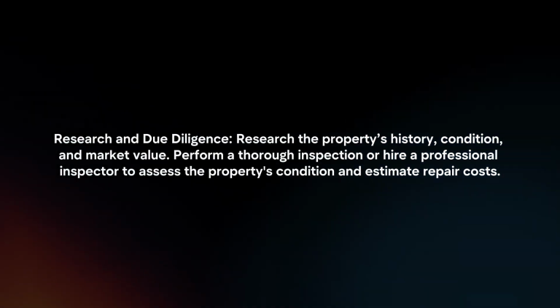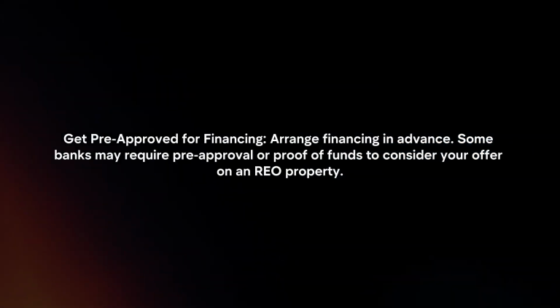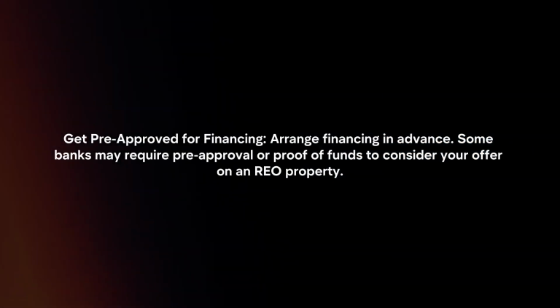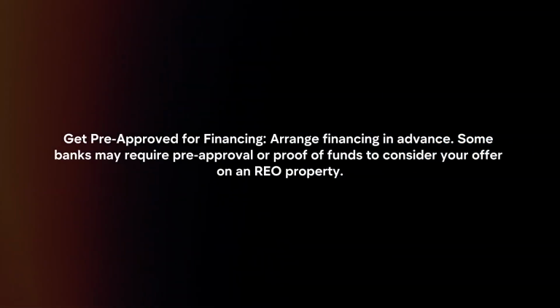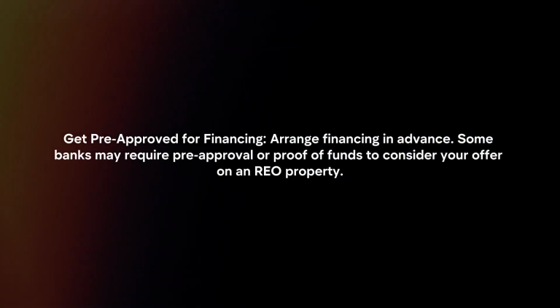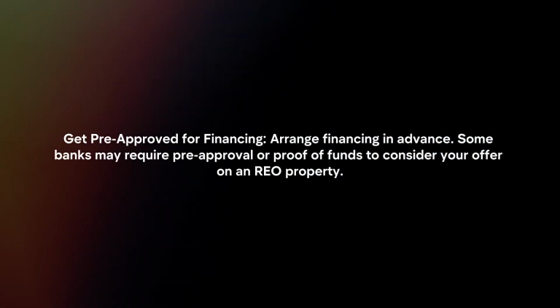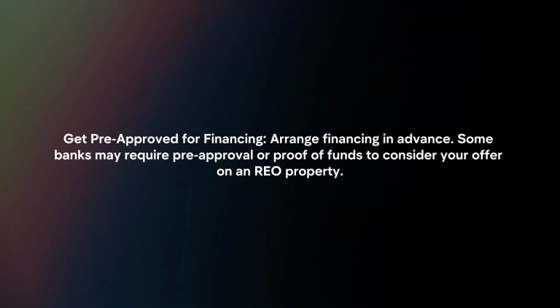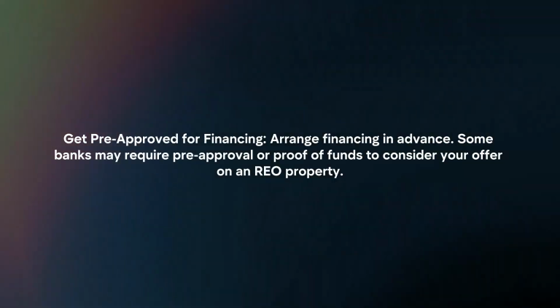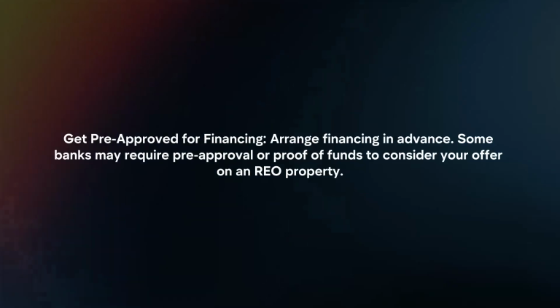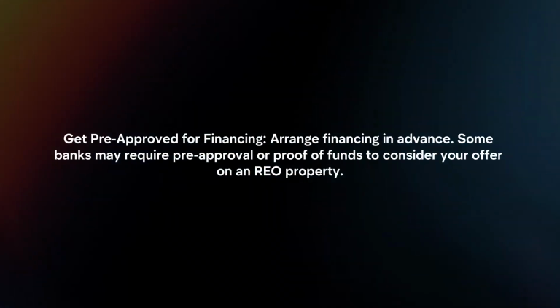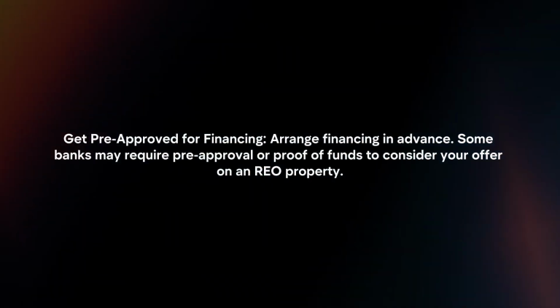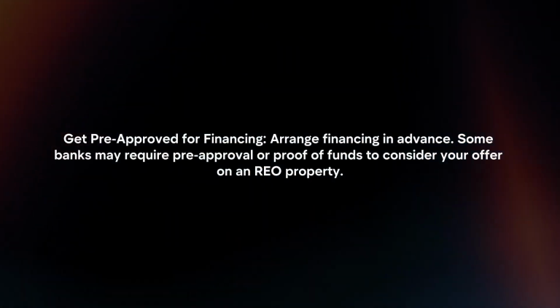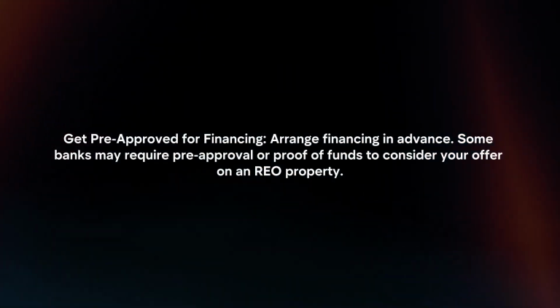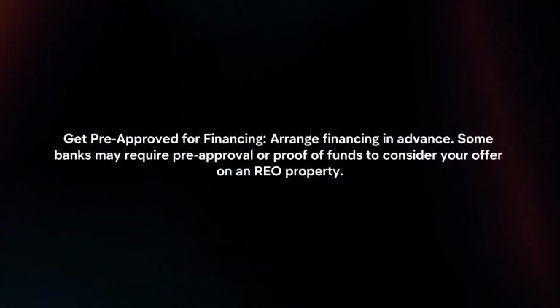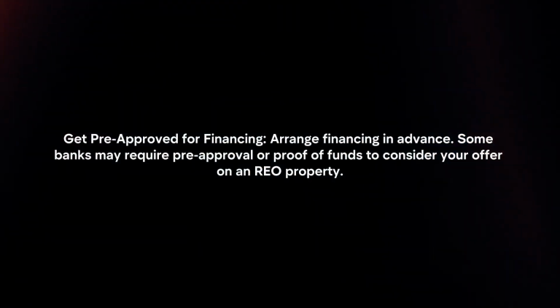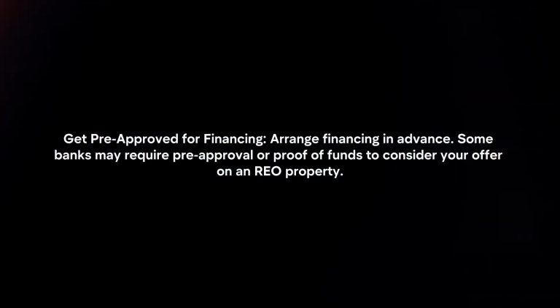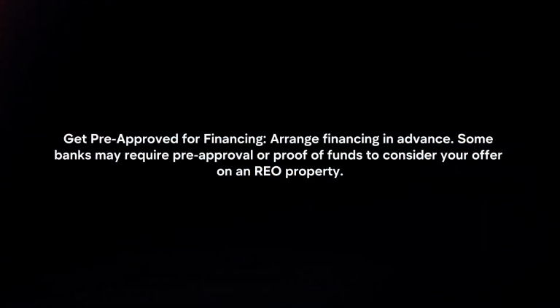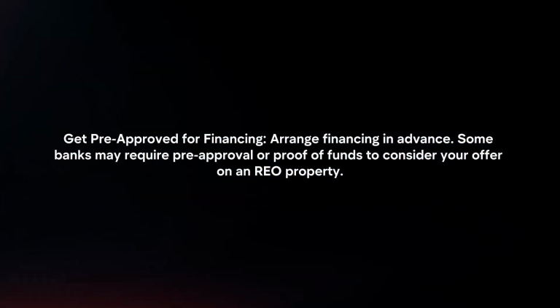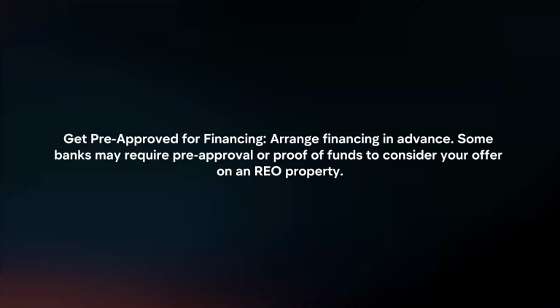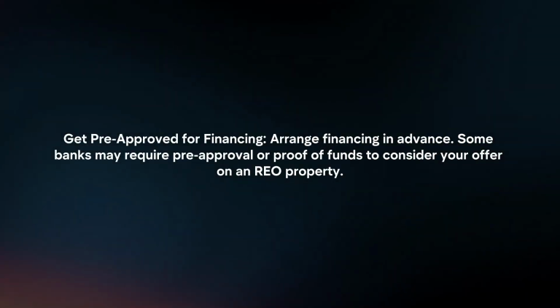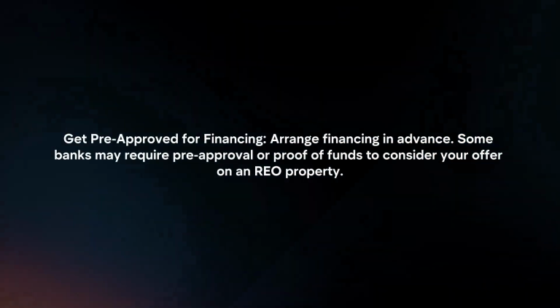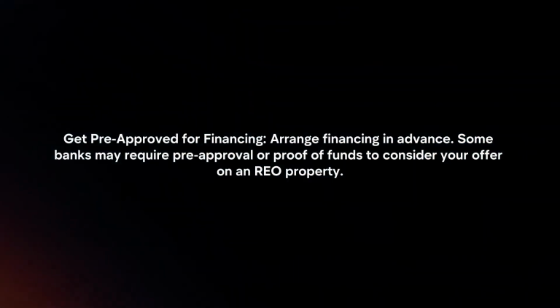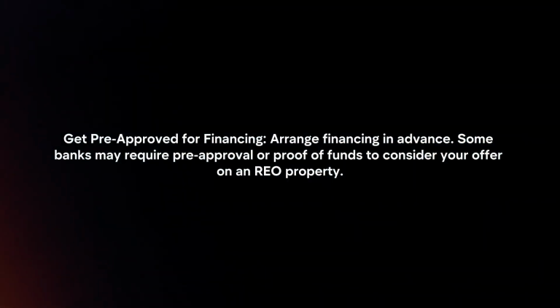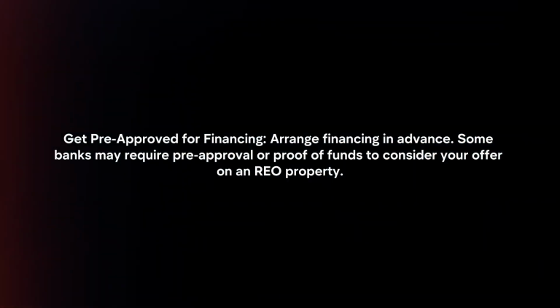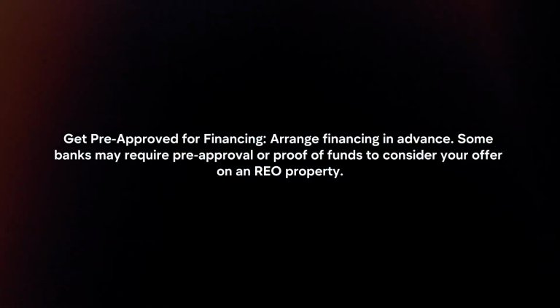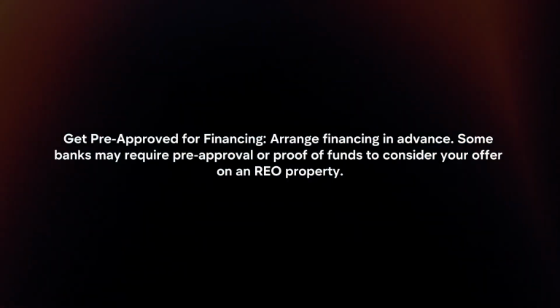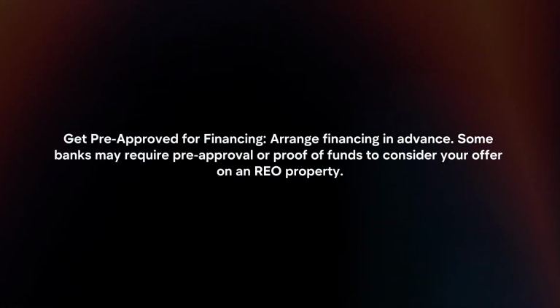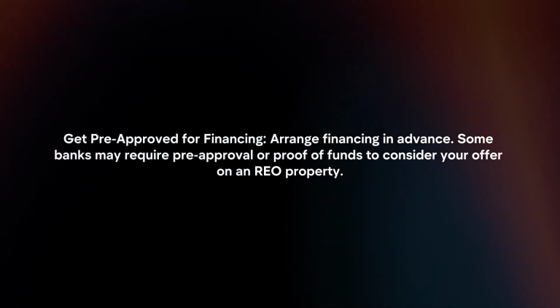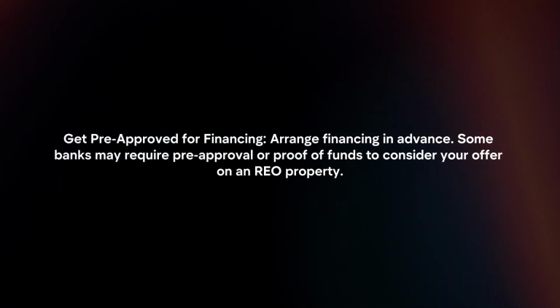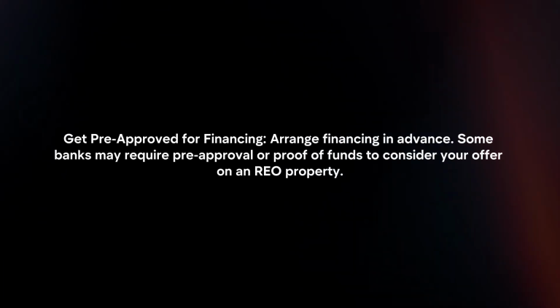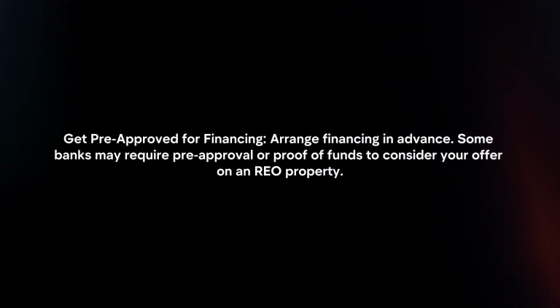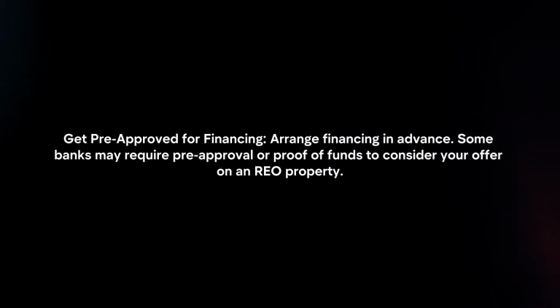Get pre-approved for financing: arrange financing in advance. Some banks may require pre-approval or proof of funds to consider your offer on an REO property.